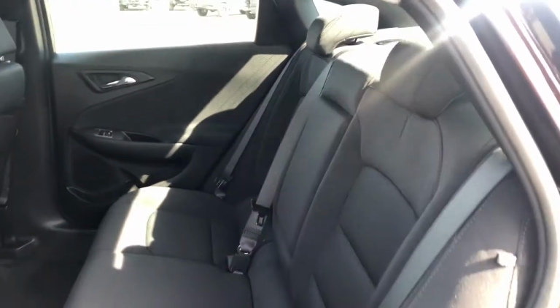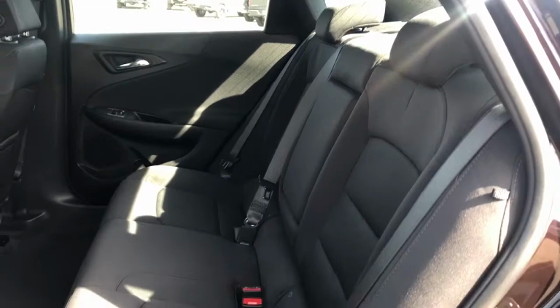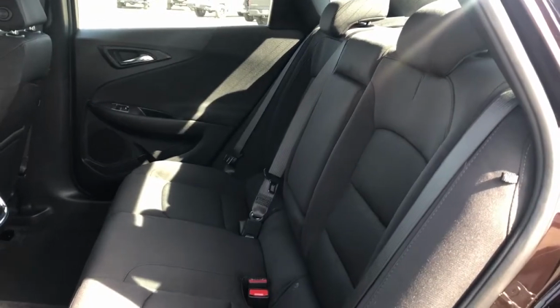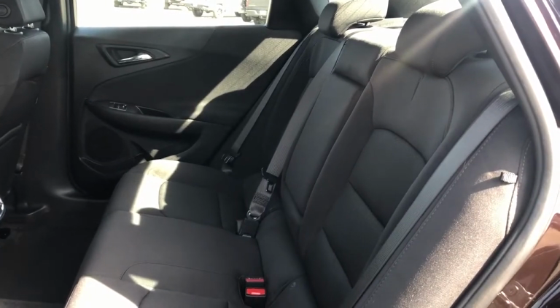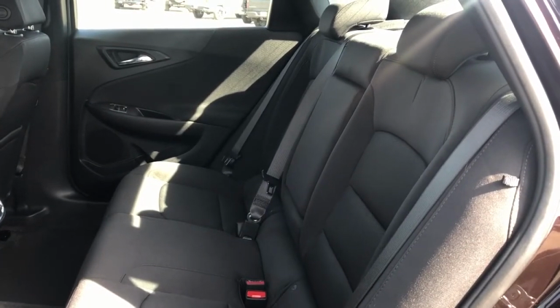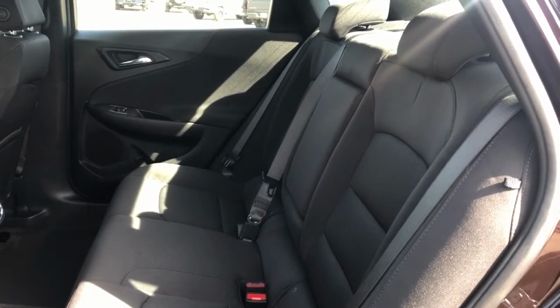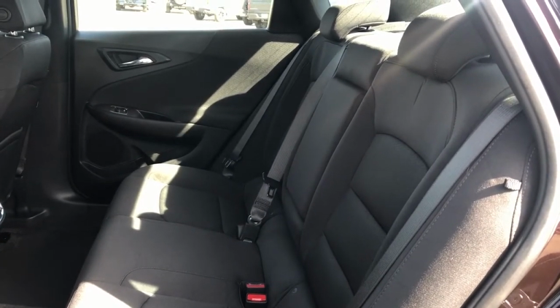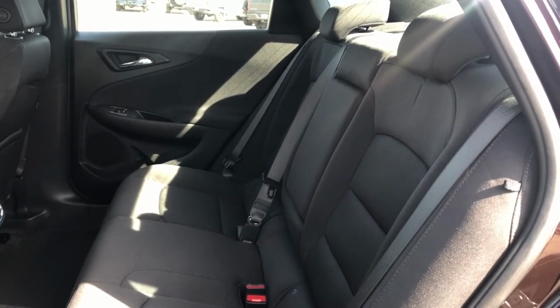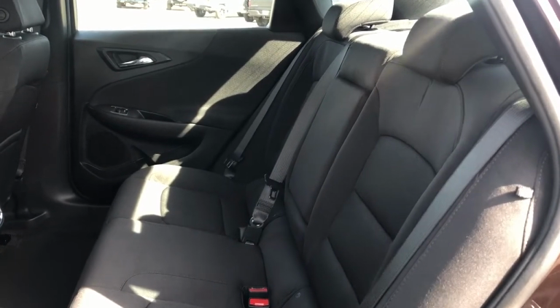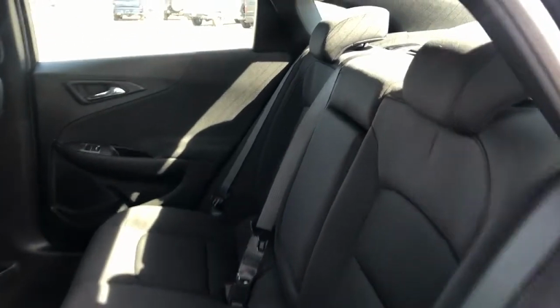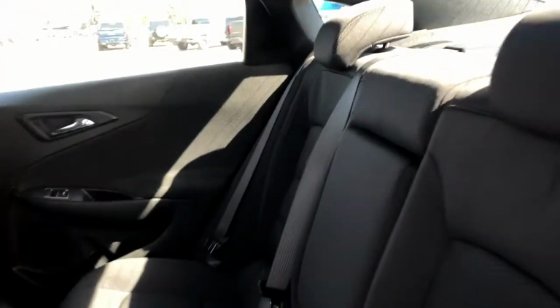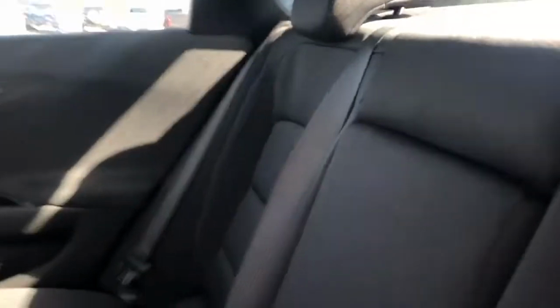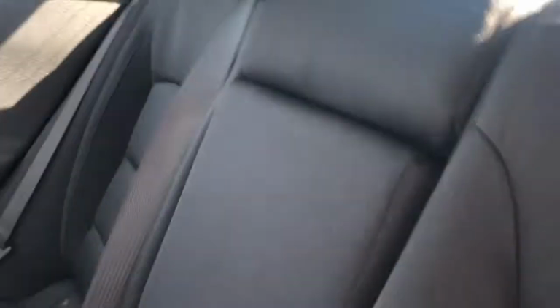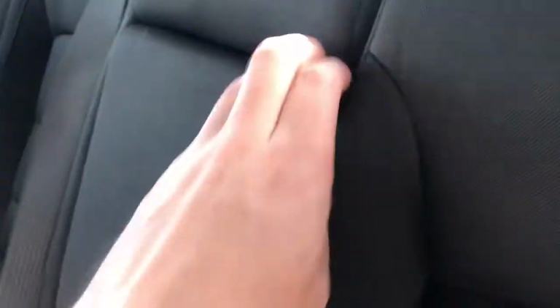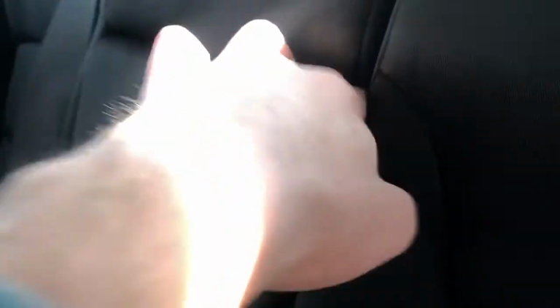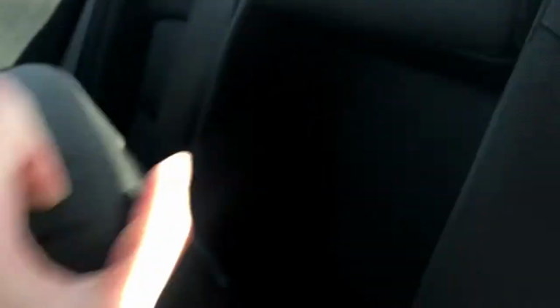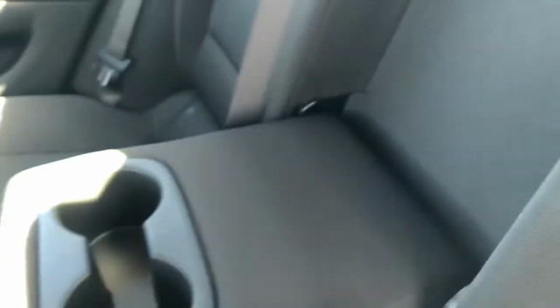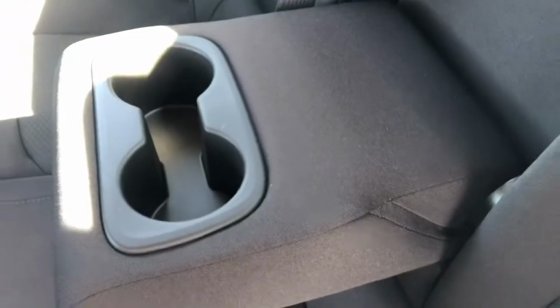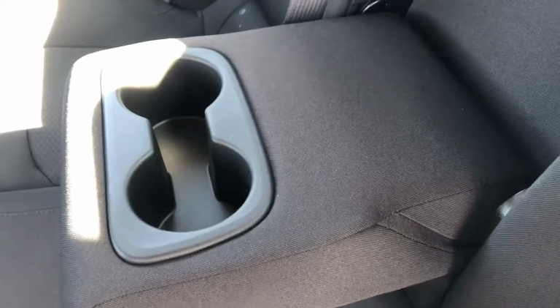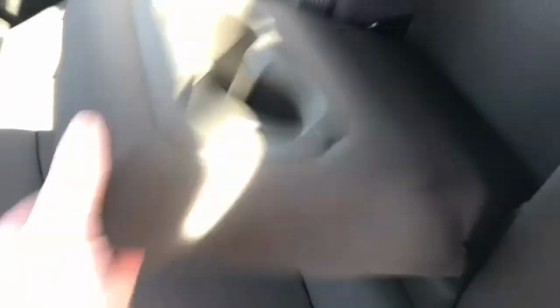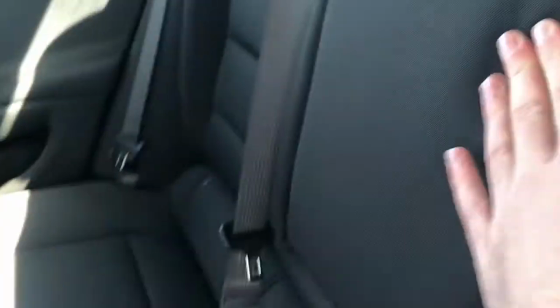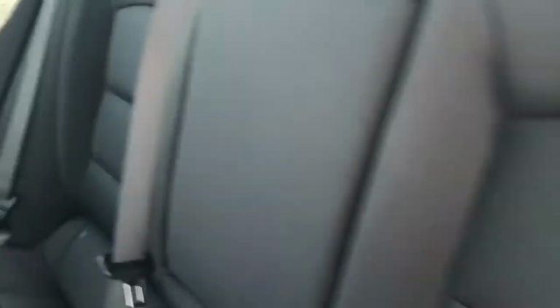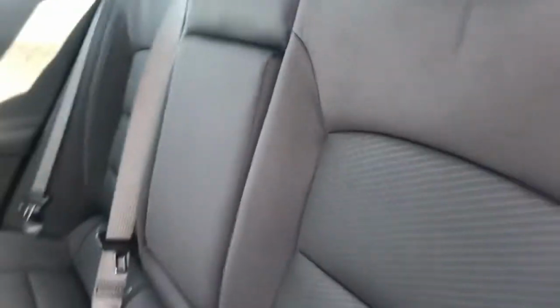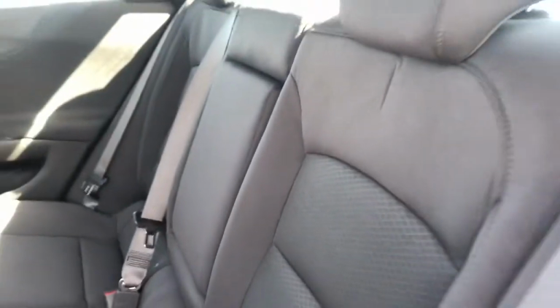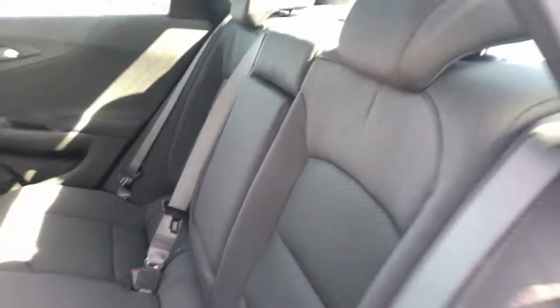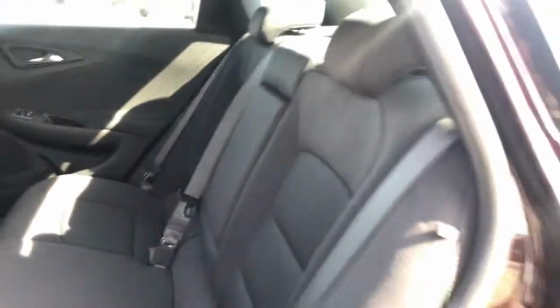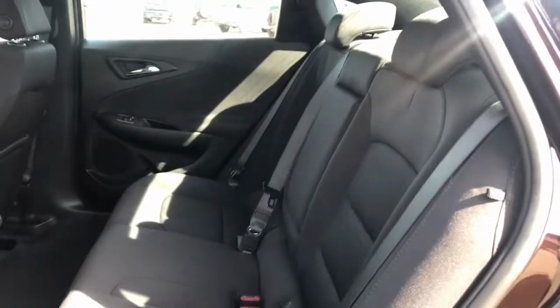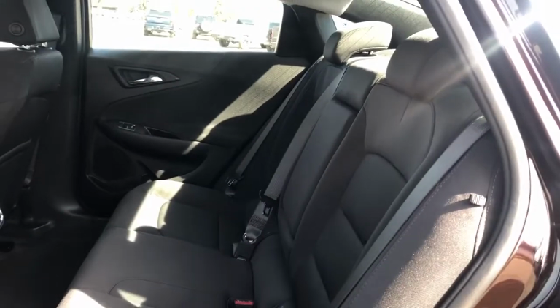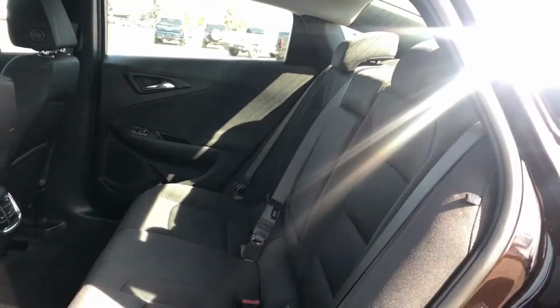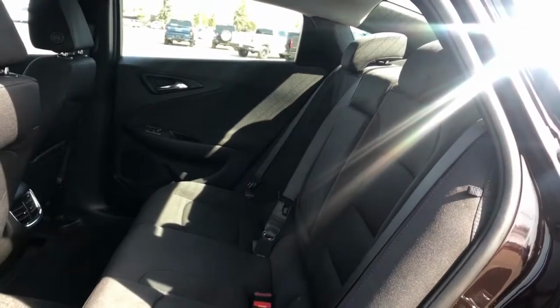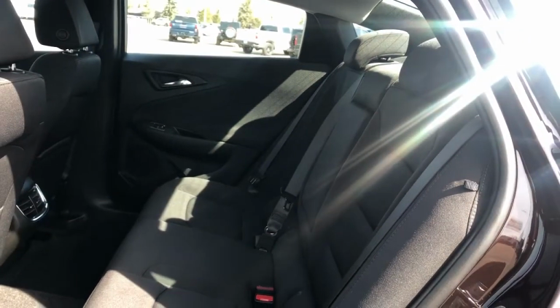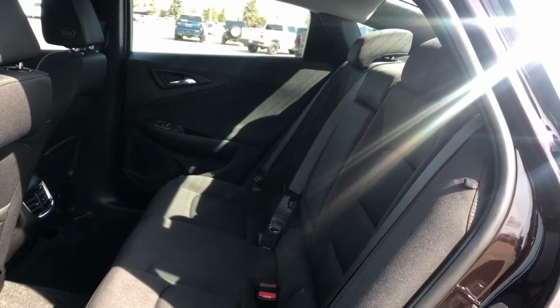Moving to the seats themselves, we can see we have a bench seat in our jet black cloth. In the center seat there are two foldable cup holders, and in the back all three seats fold in a 60-40 split to make additional storage.